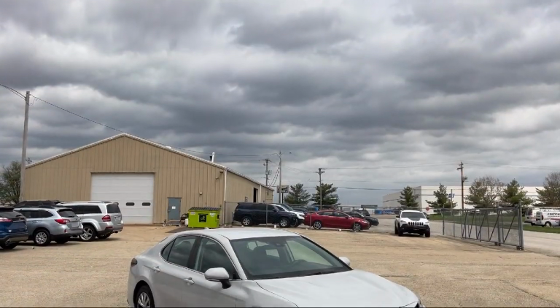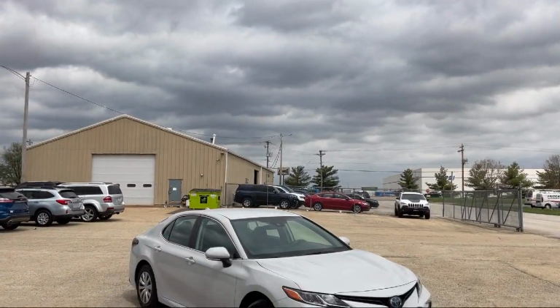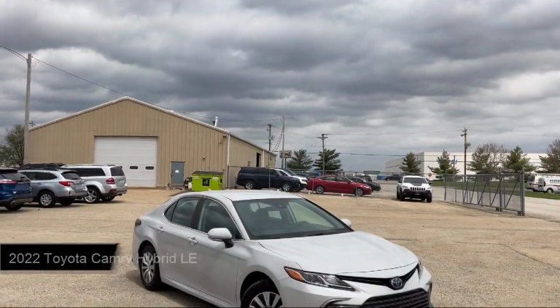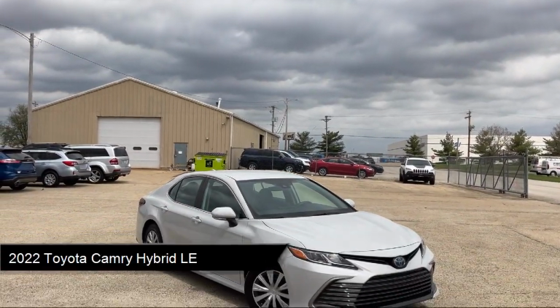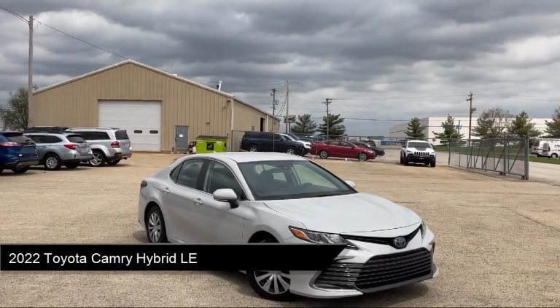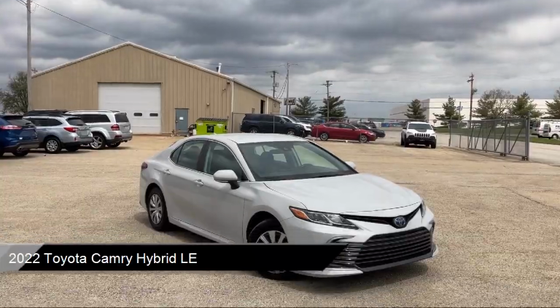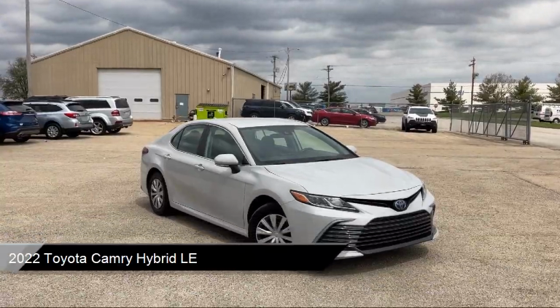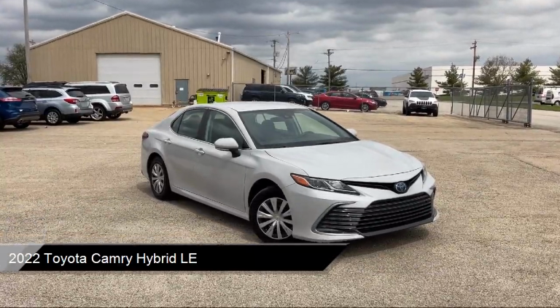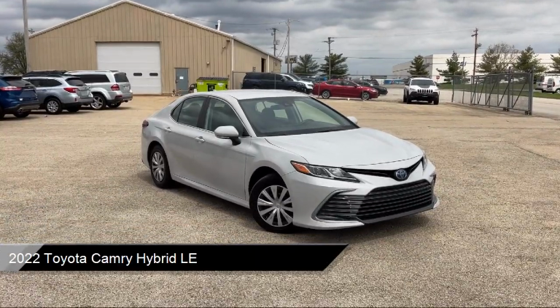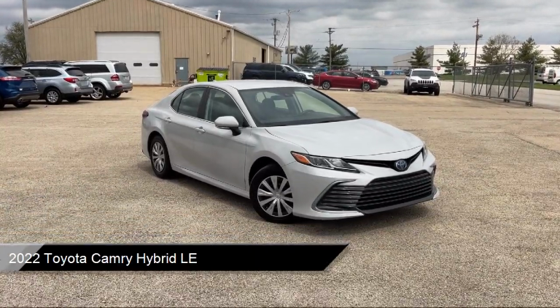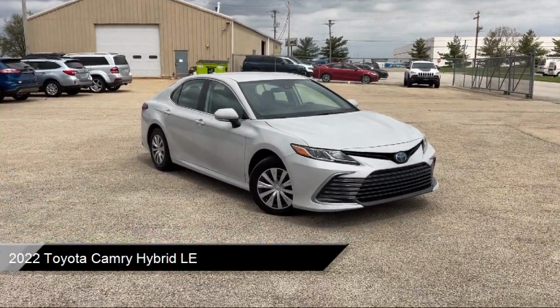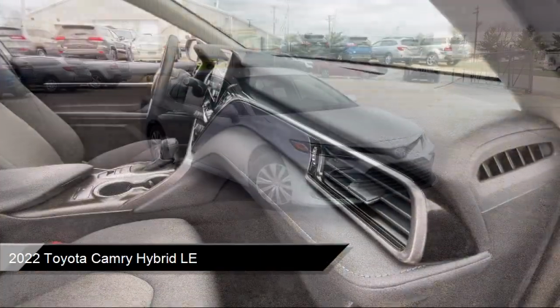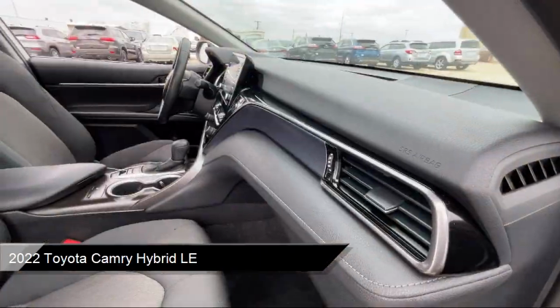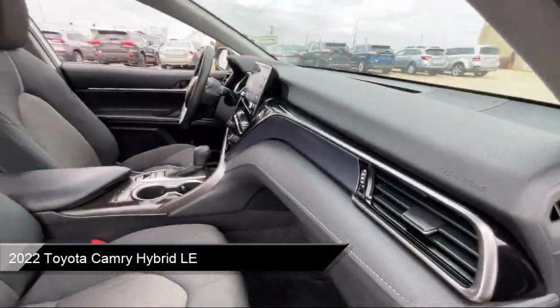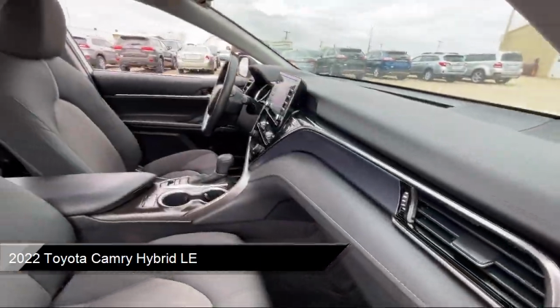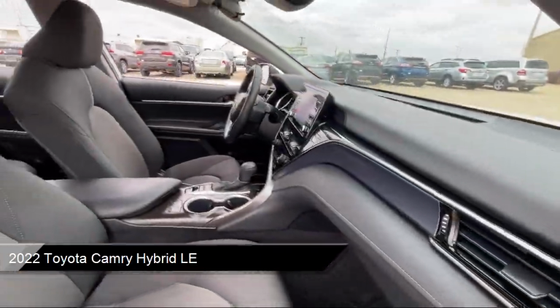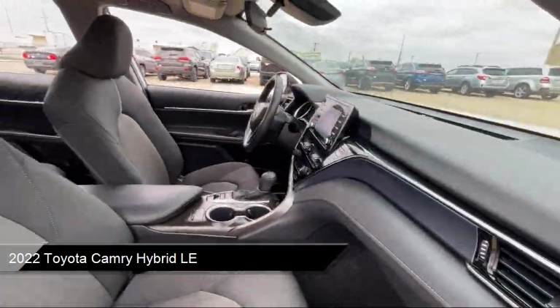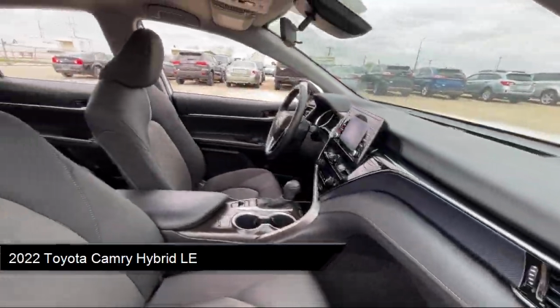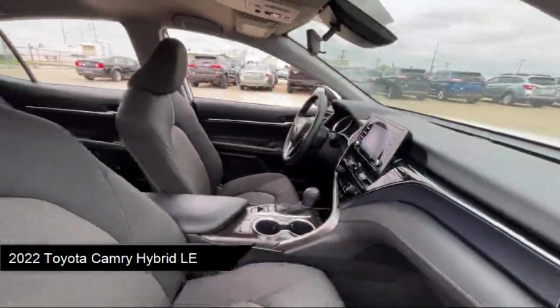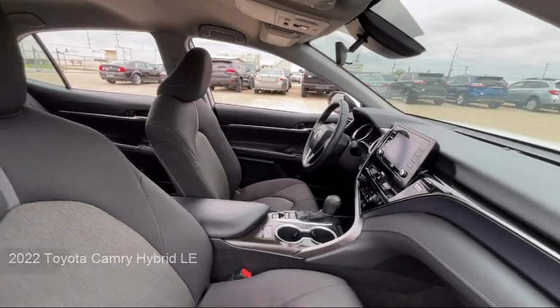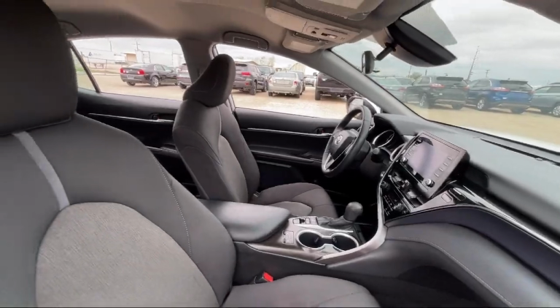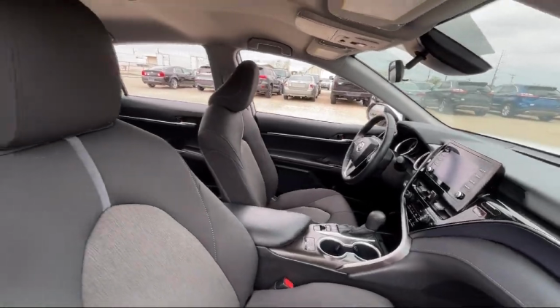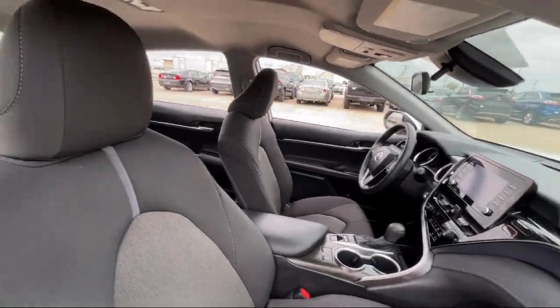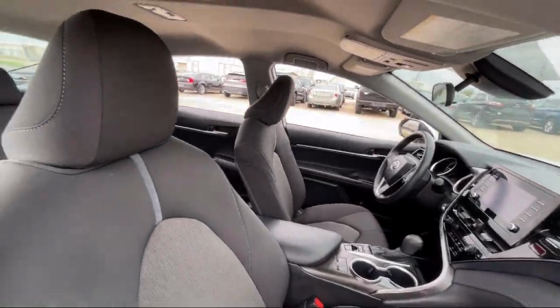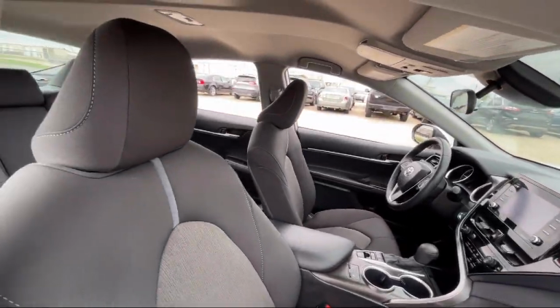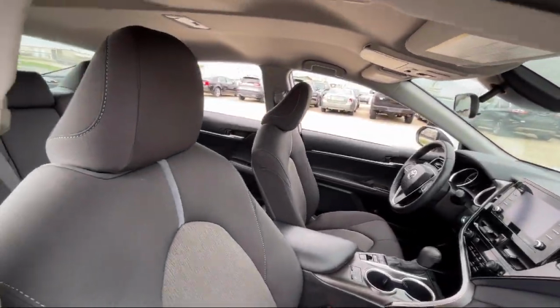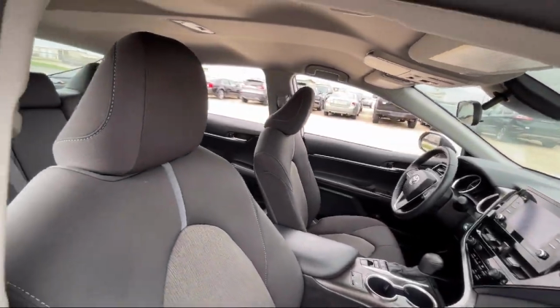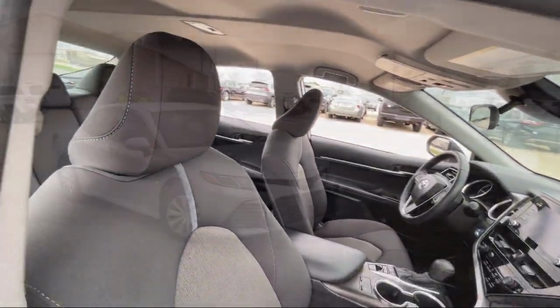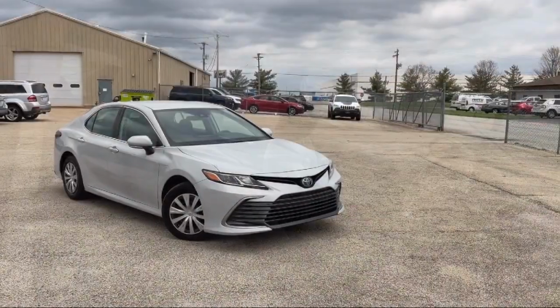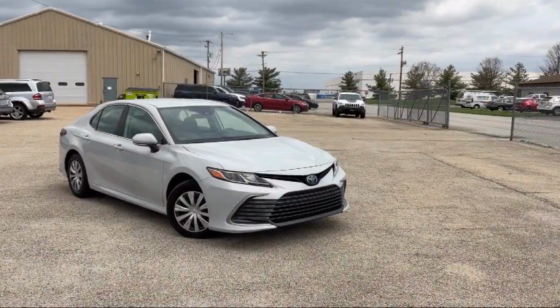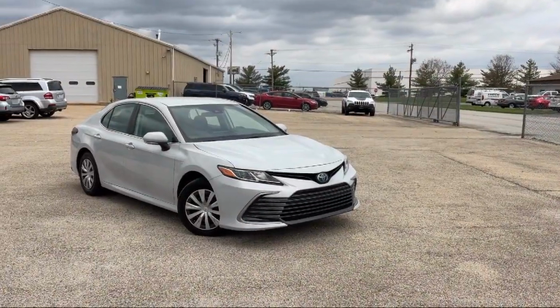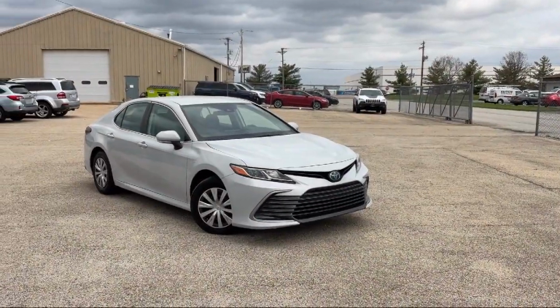and comes equipped with Smart Device Integration, Cruise Control Steering Assist, MP3 Player, Lane Keep Assist, Lithium Ion Traction Battery, and Front Collision Mitigation,